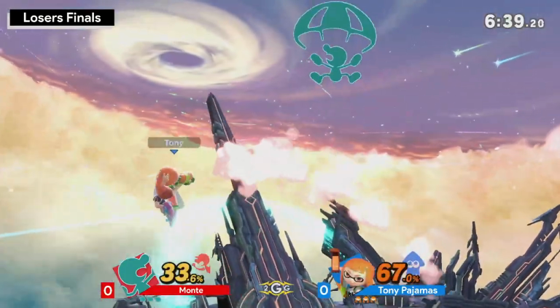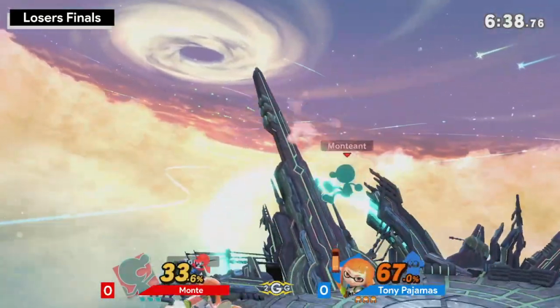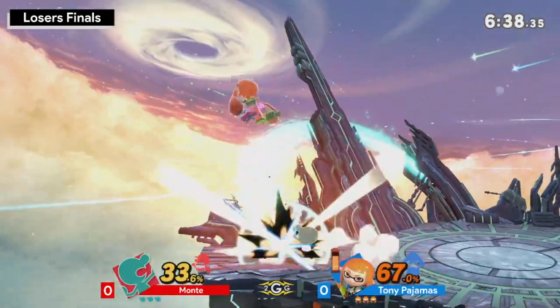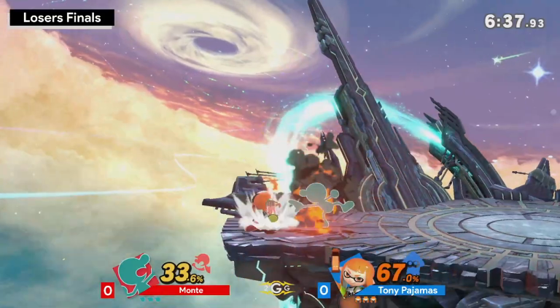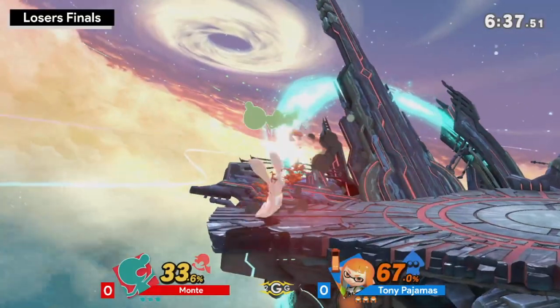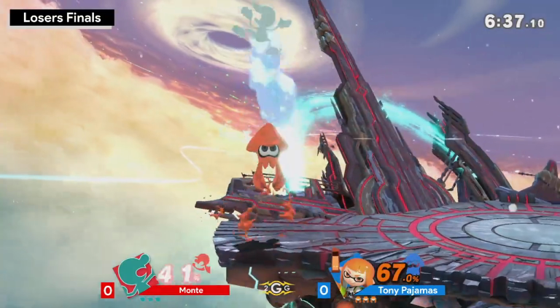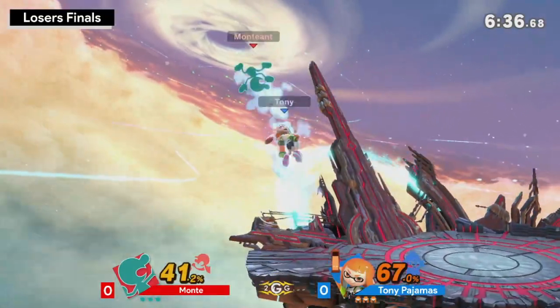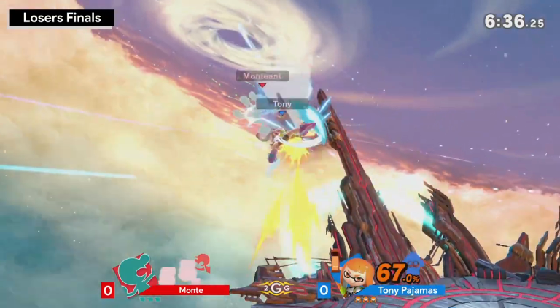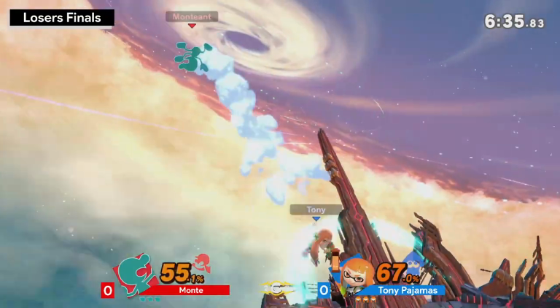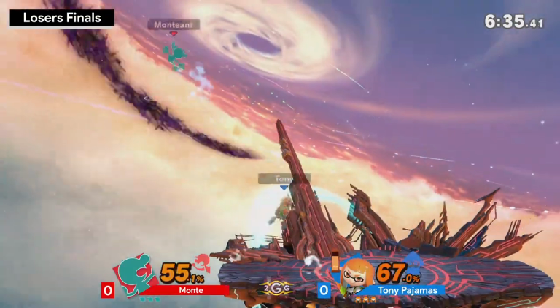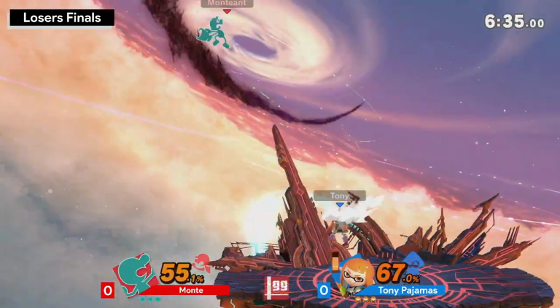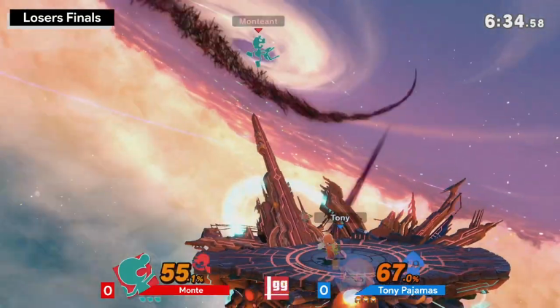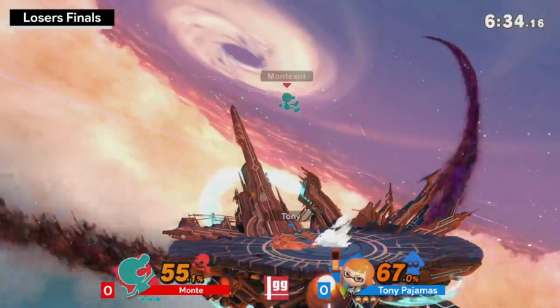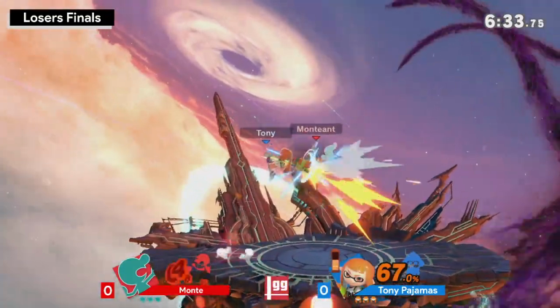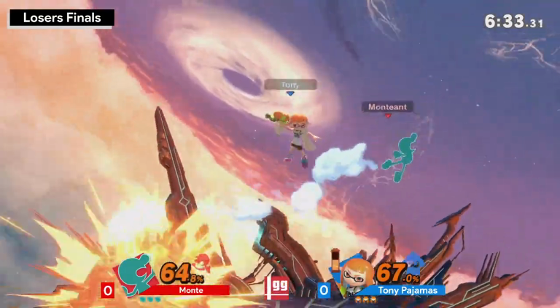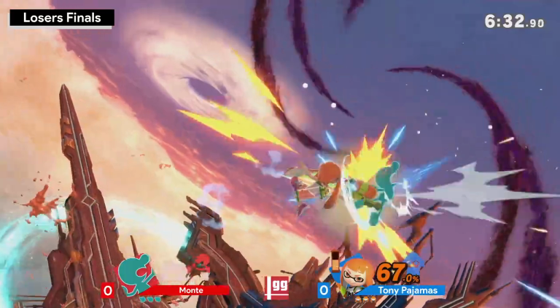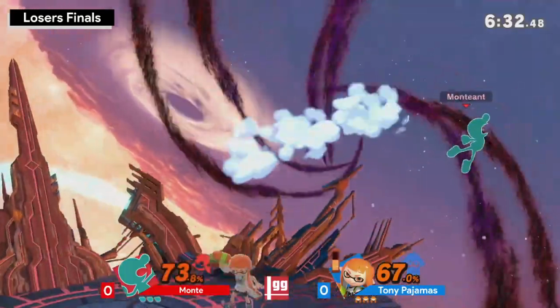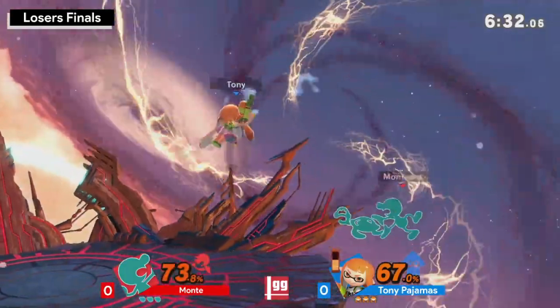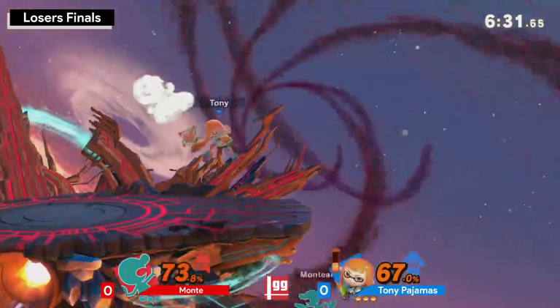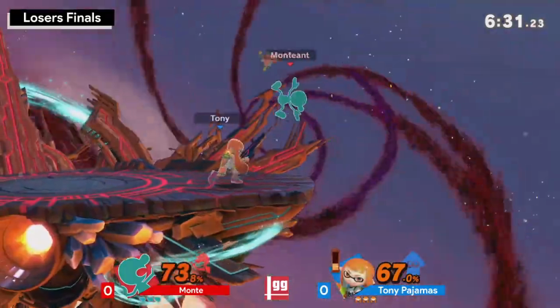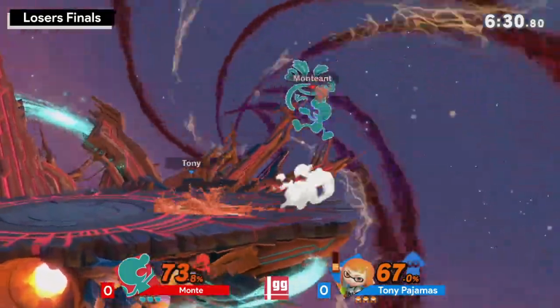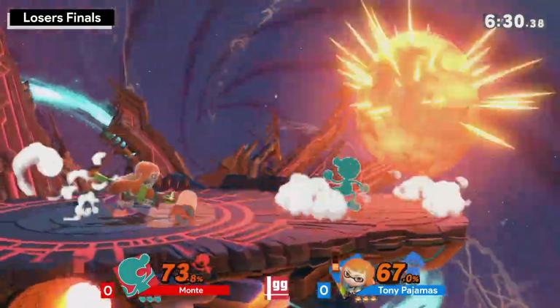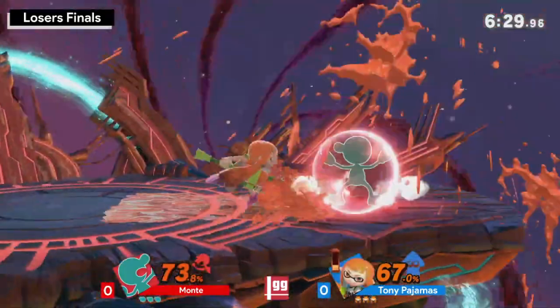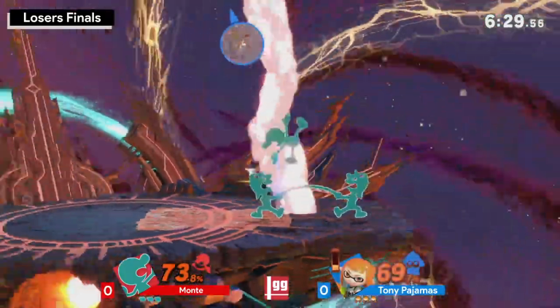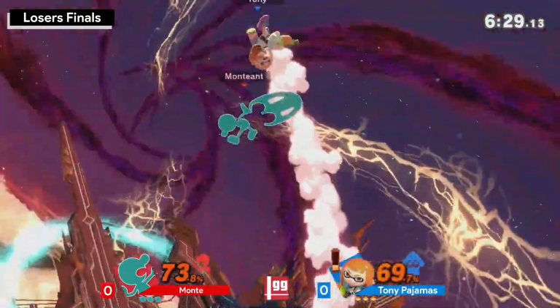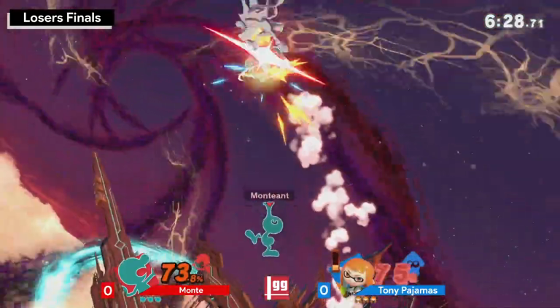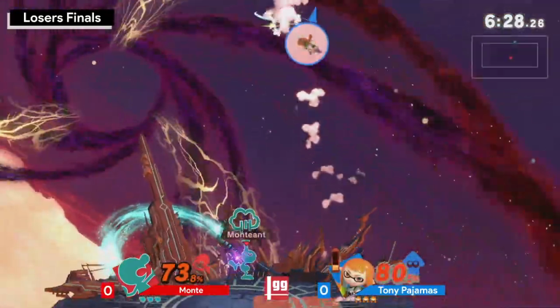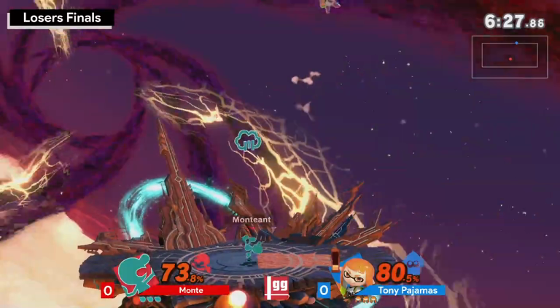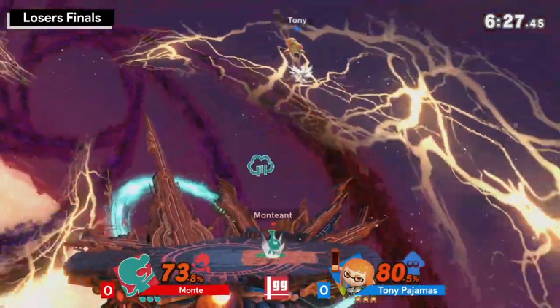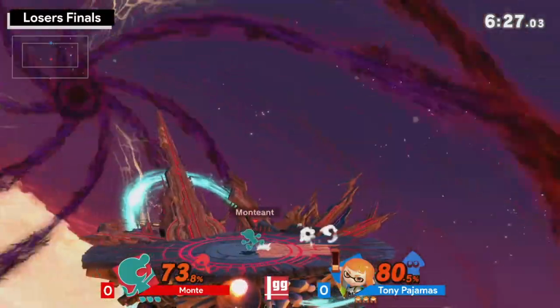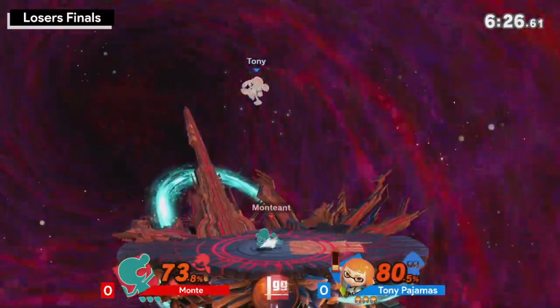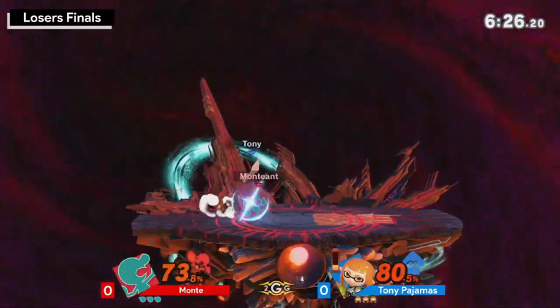We talked about how good it was for Palutena just to use back air. What an ability to just punish that with grab. Tony looking to land on the stage and take control, doubling back here. And this is pushing Monky into a bit of a good situation.